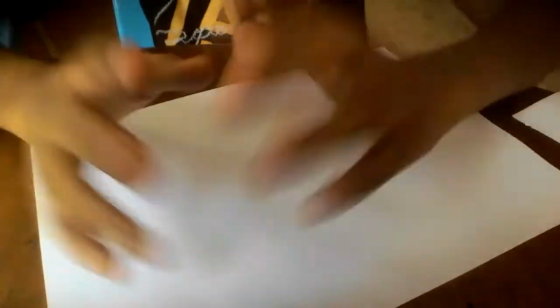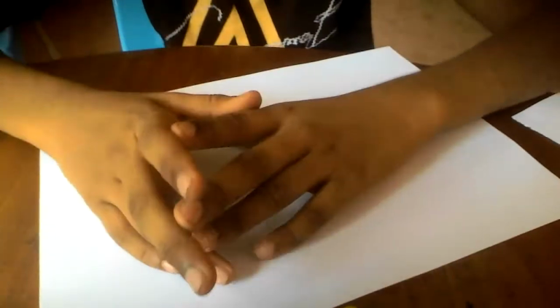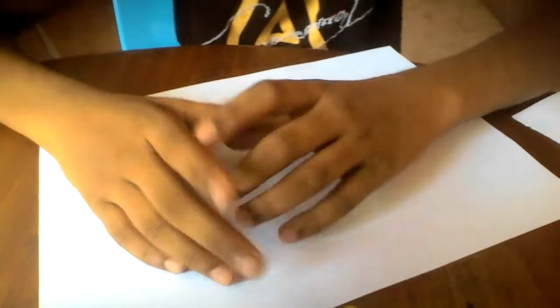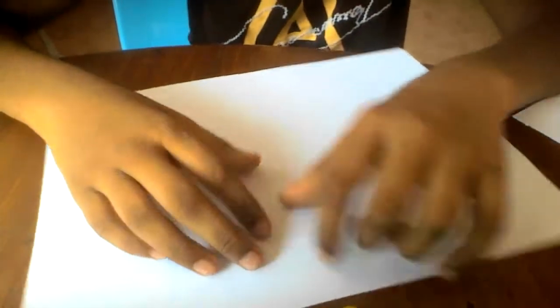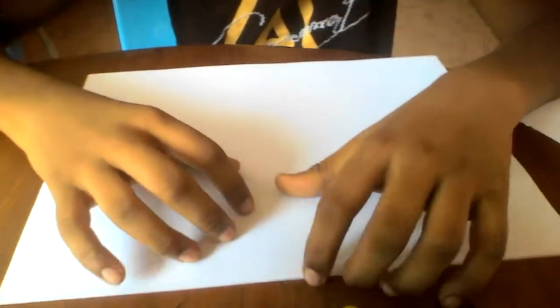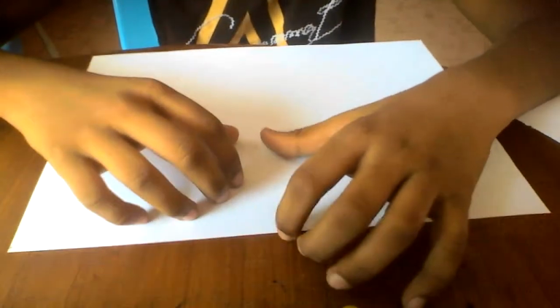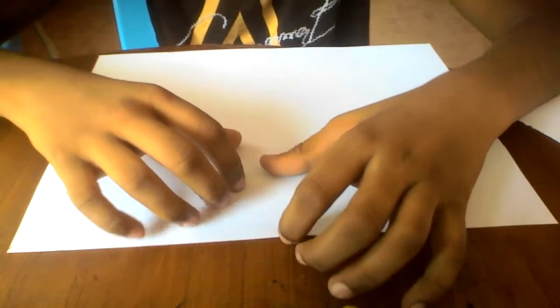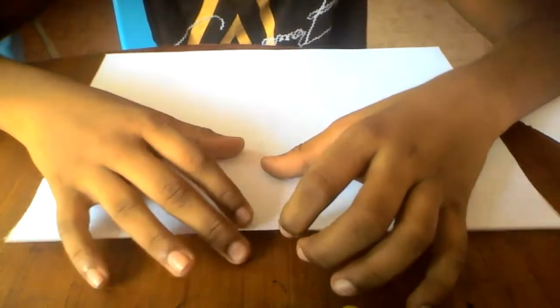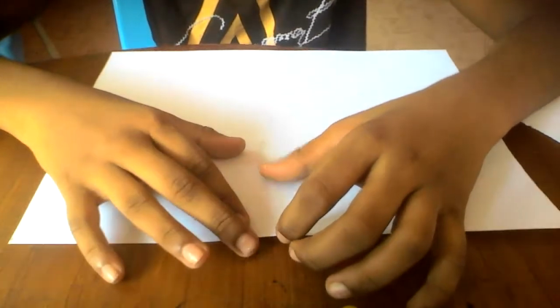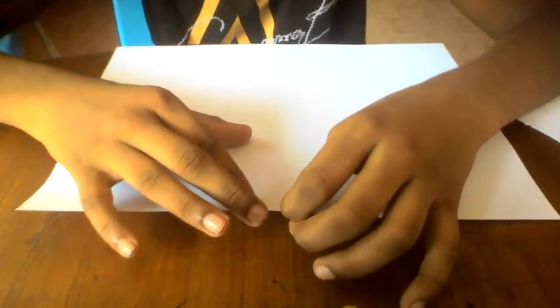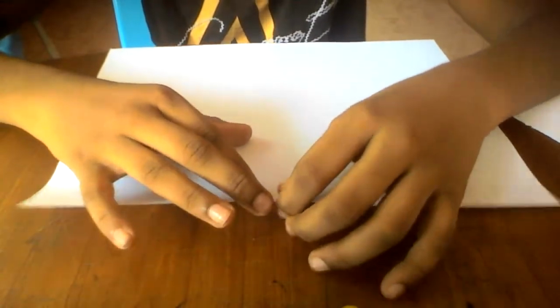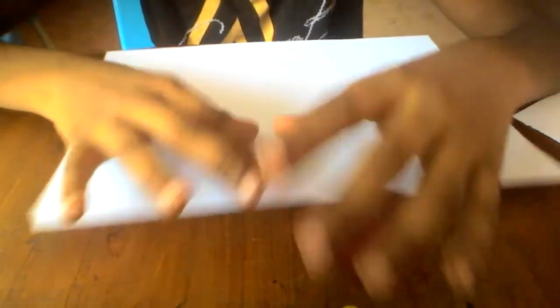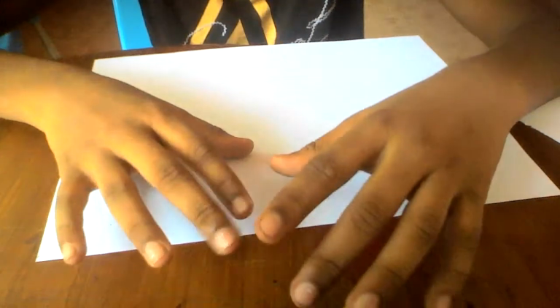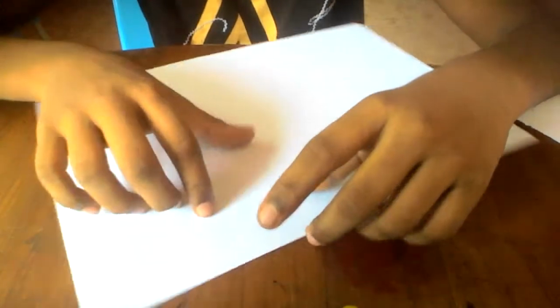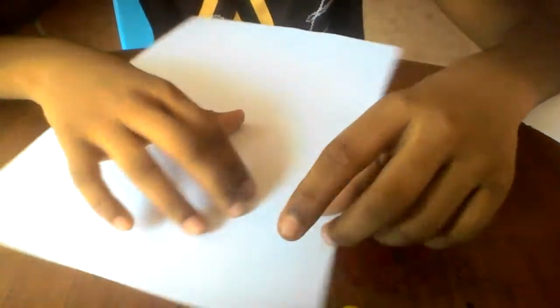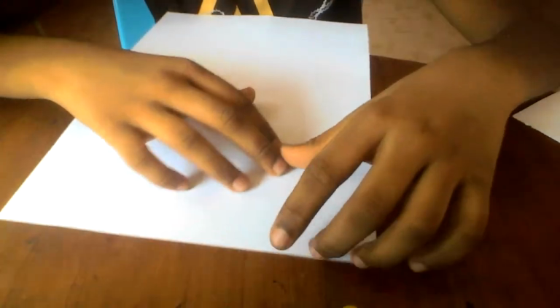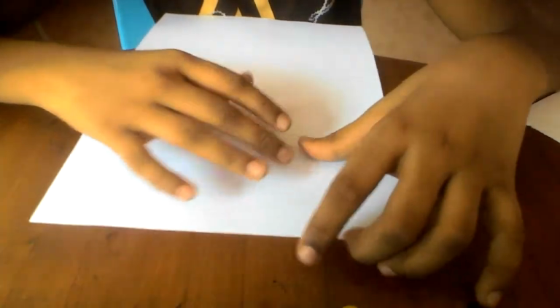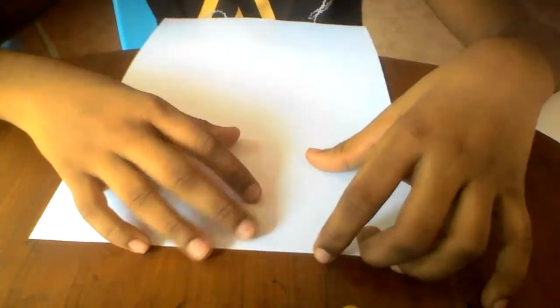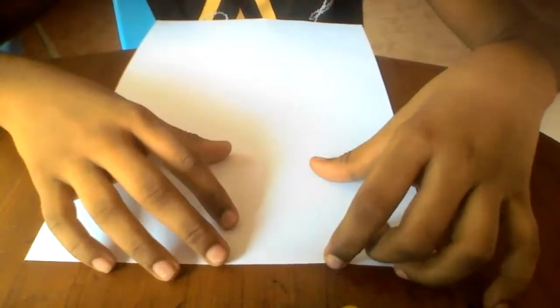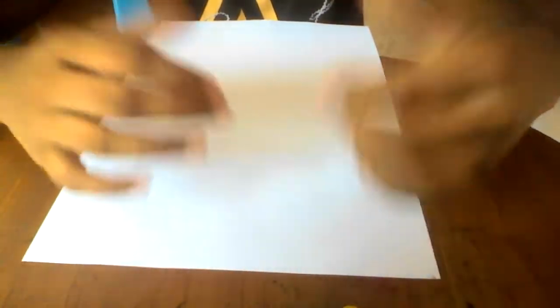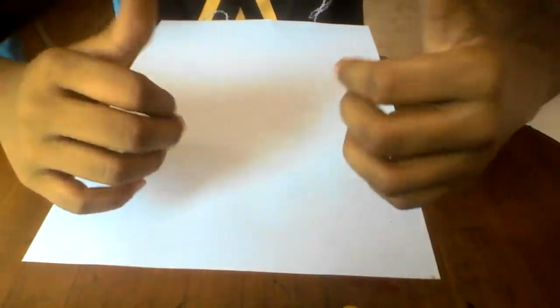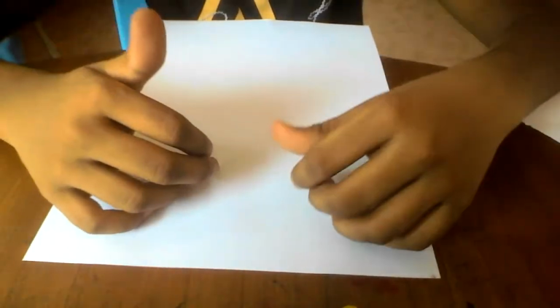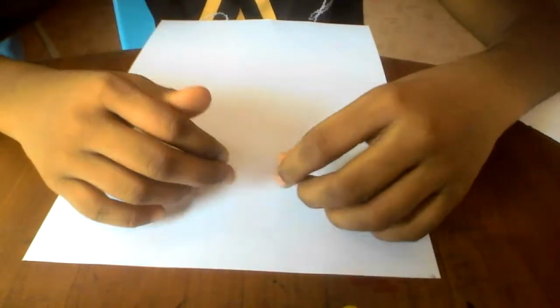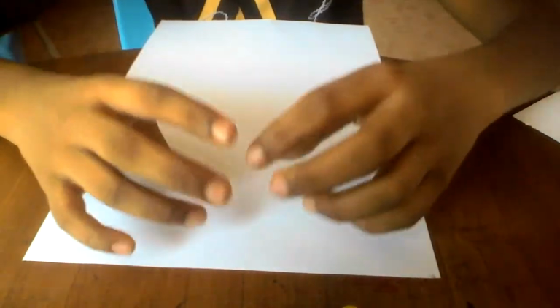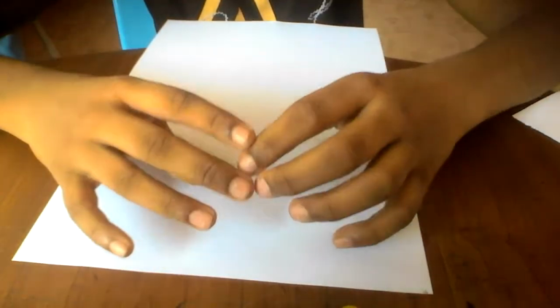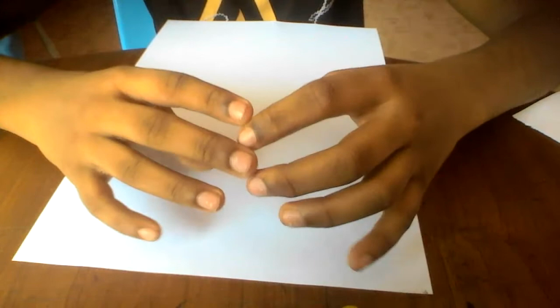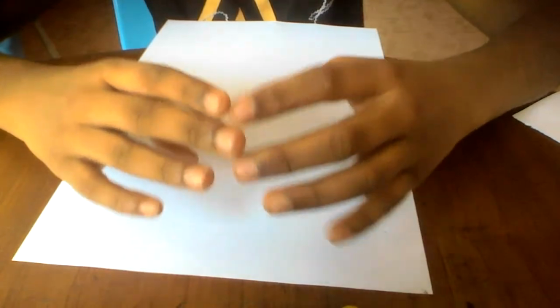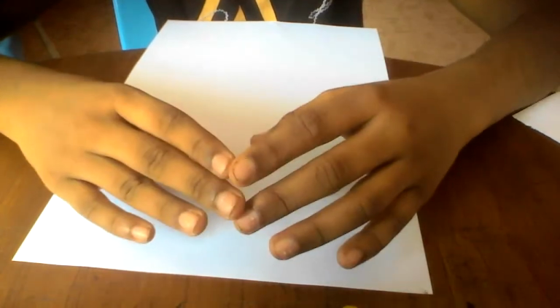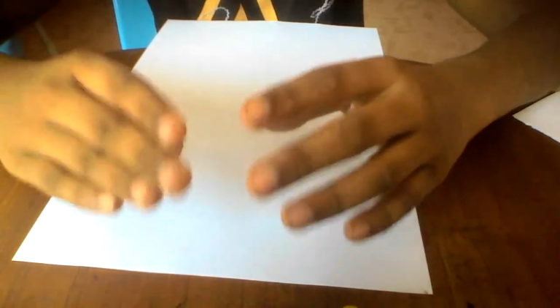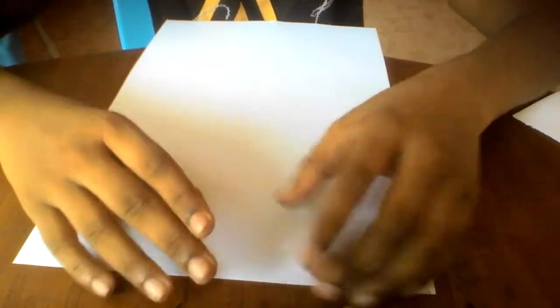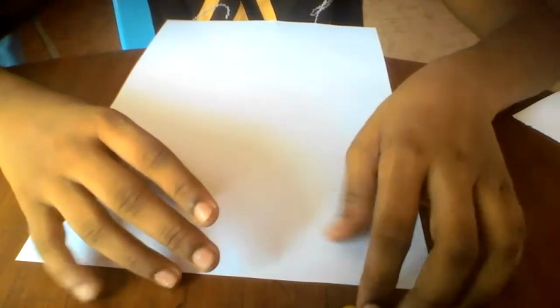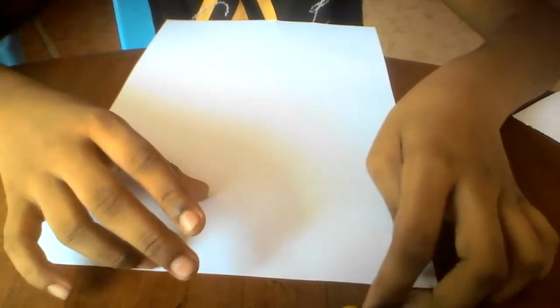What's up guys, I'm back. In this video I'll be showing you how to make the origami flaming cootie catcher. In my last video I made the cootie catcher, and now it's a flaming cootie catcher — but it's not actually flames.